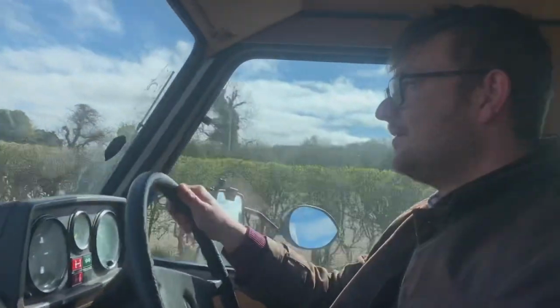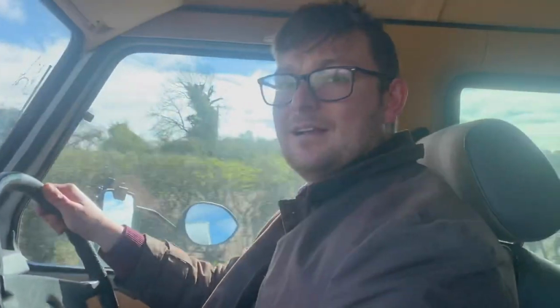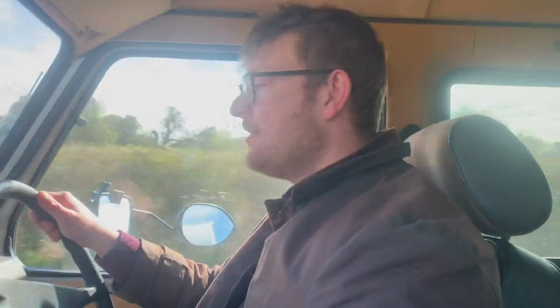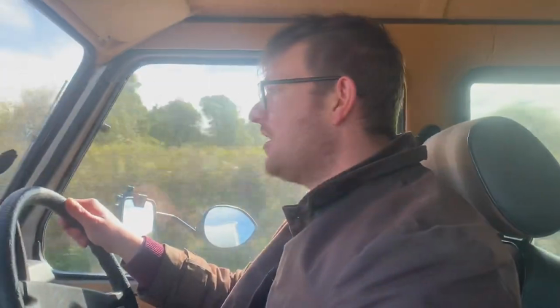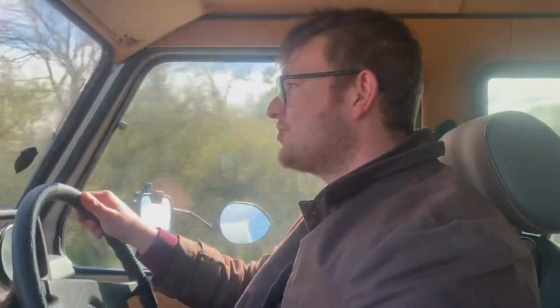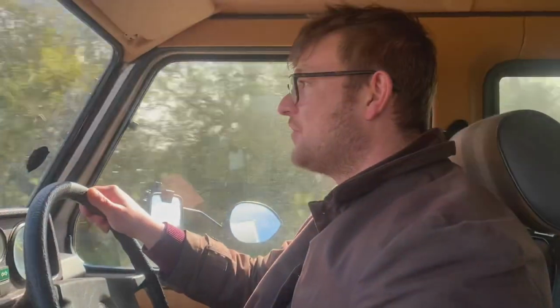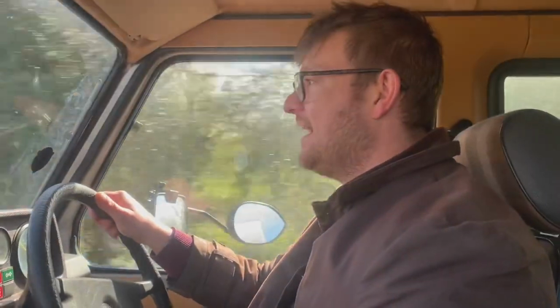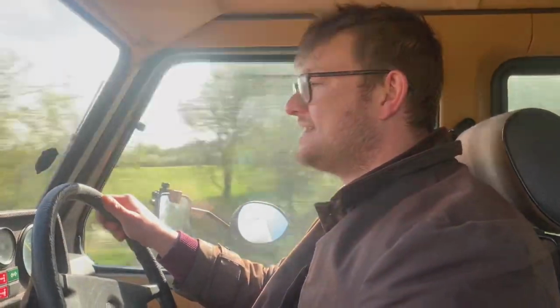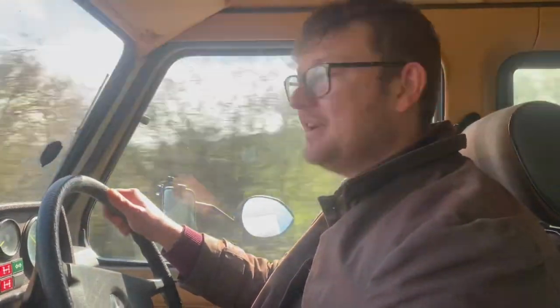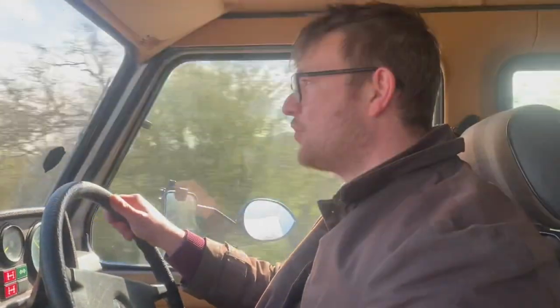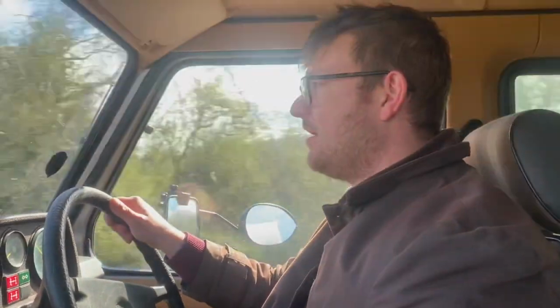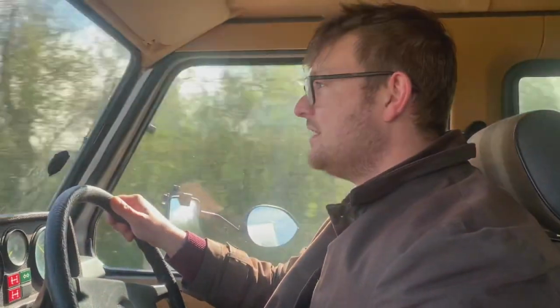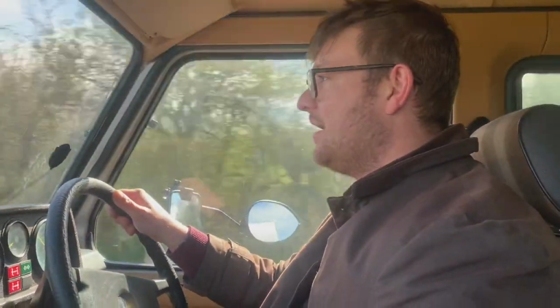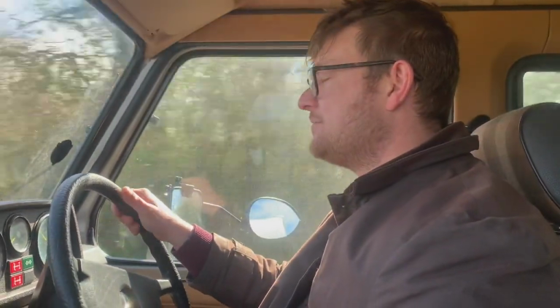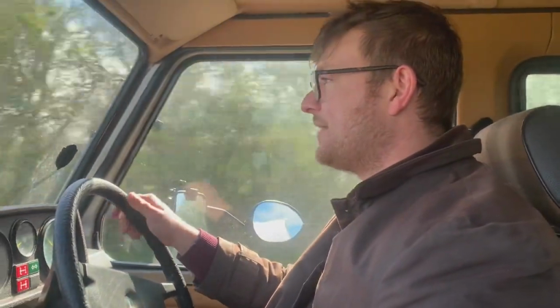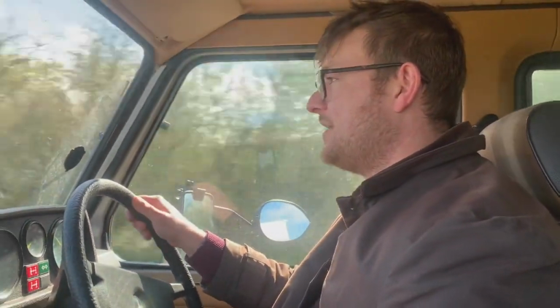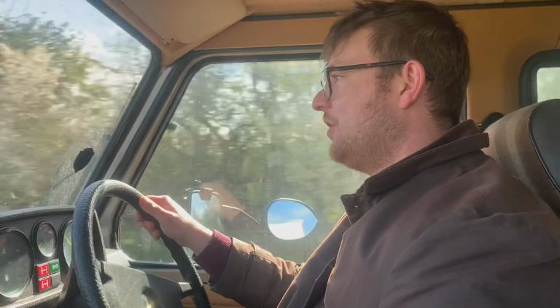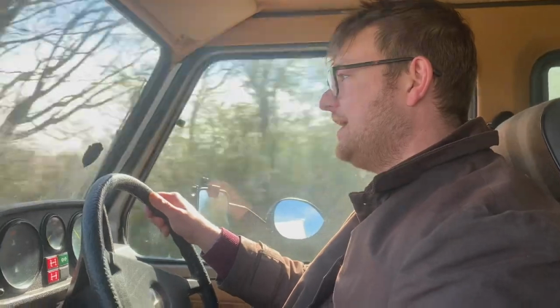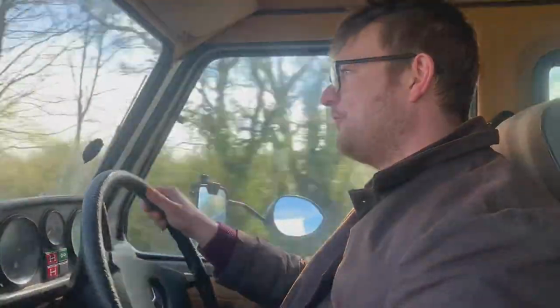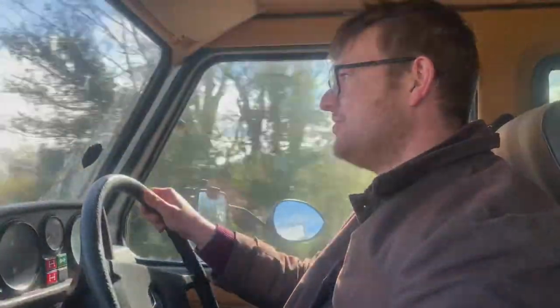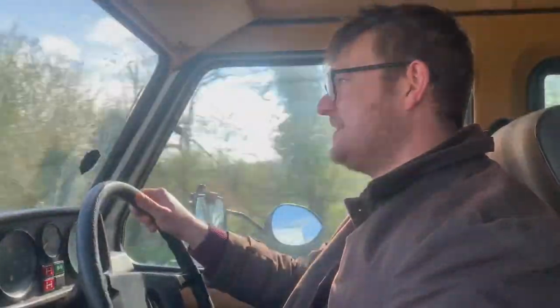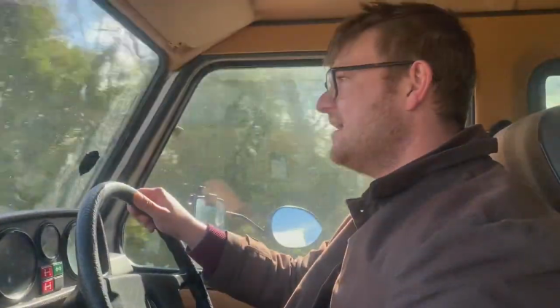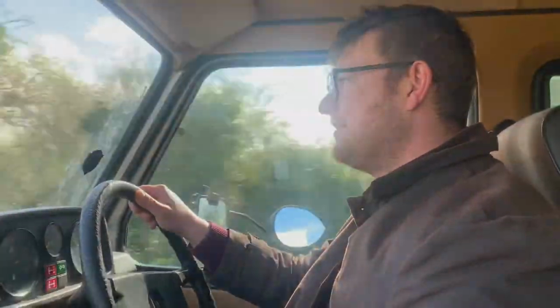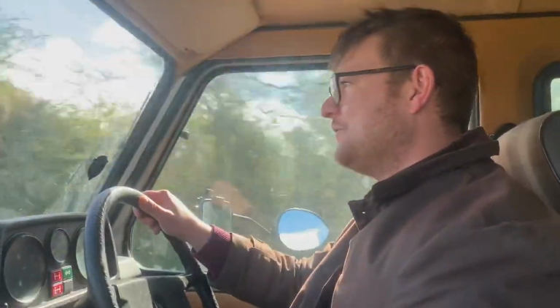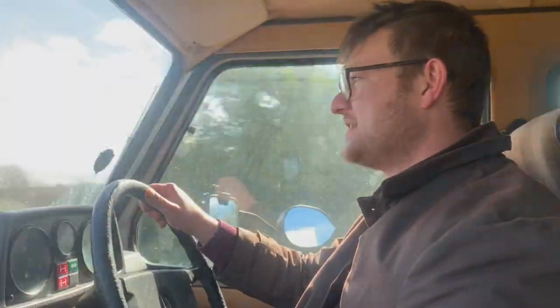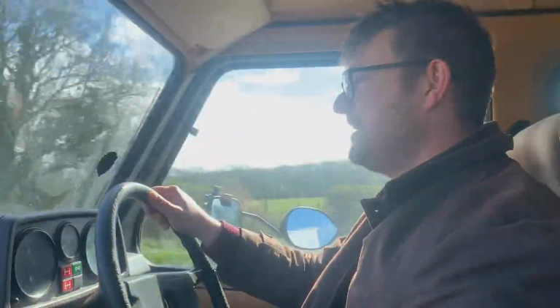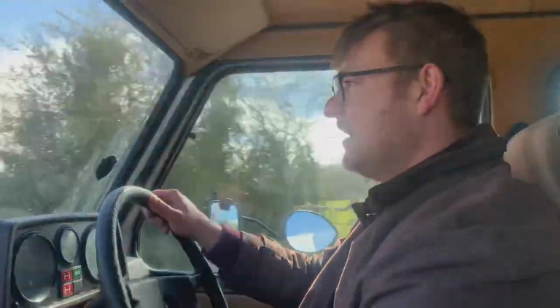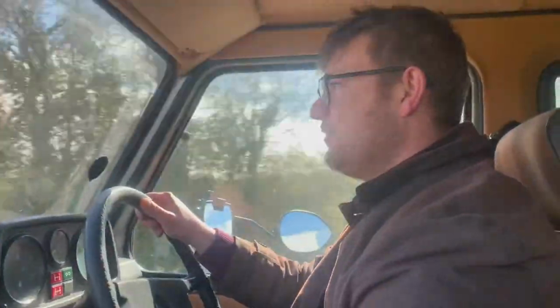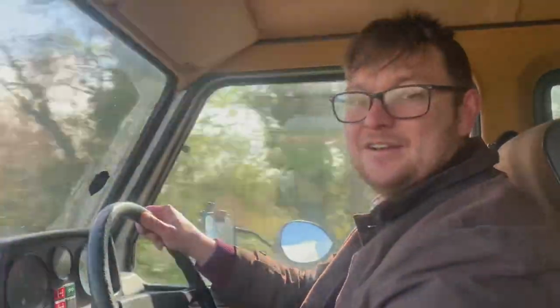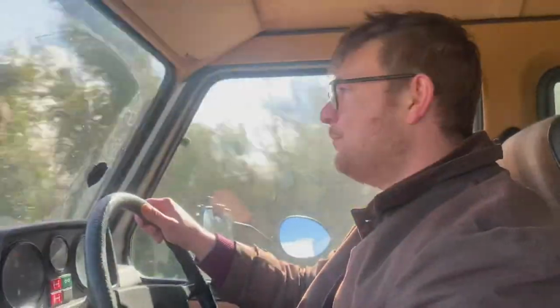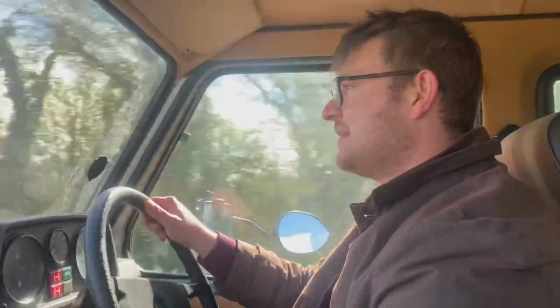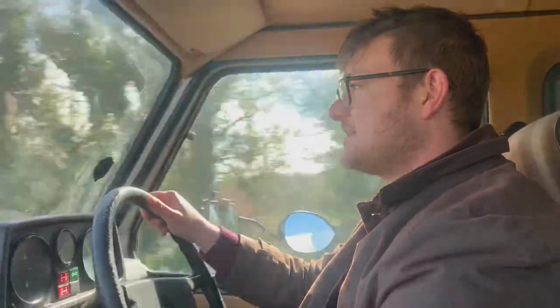Hello YouTube! The Drive Guy here and today I'm going to give you a quick guide, some quick information on the 300GD W460 G-Wagon and what it's like to tow.